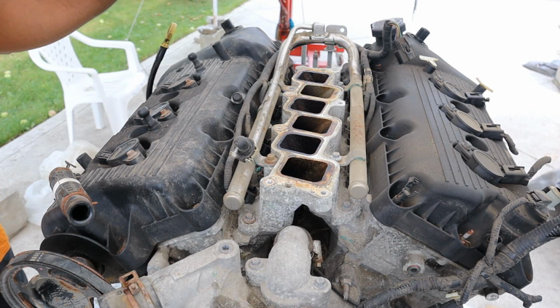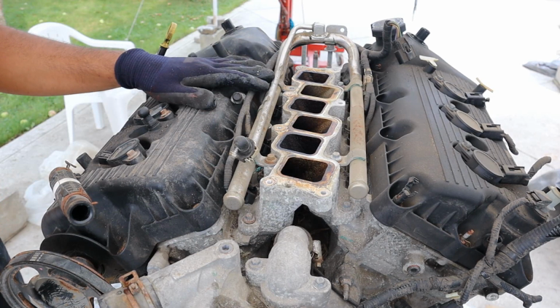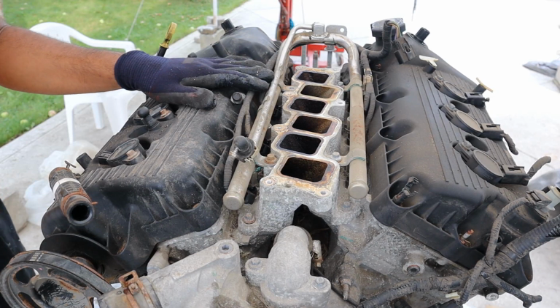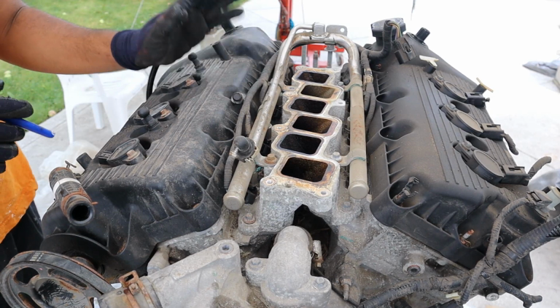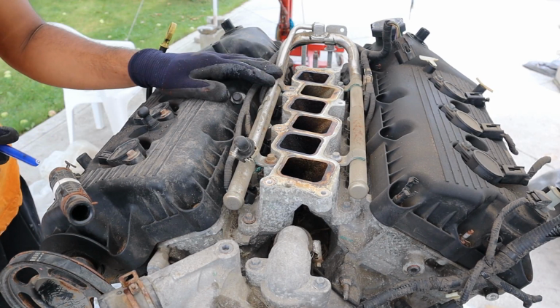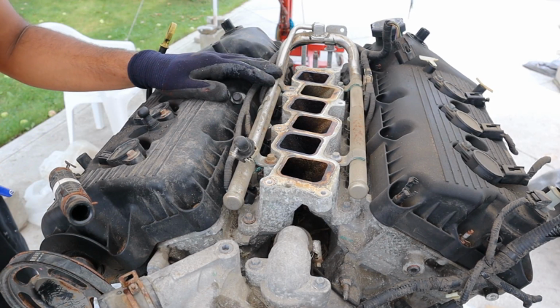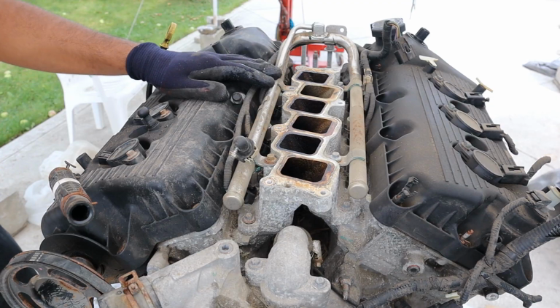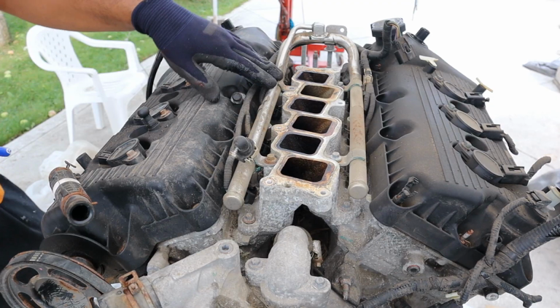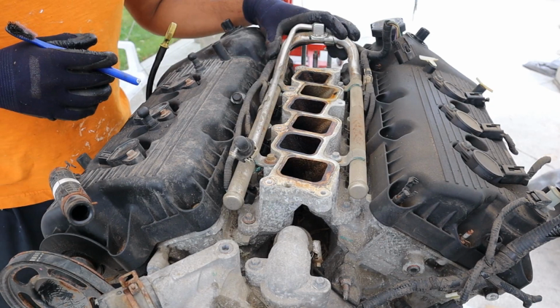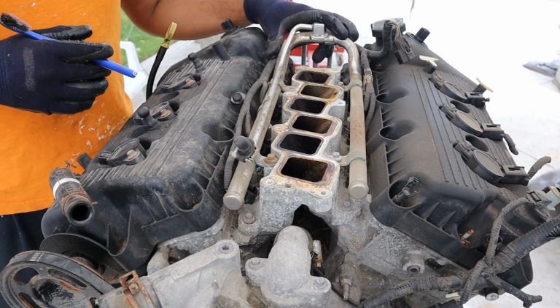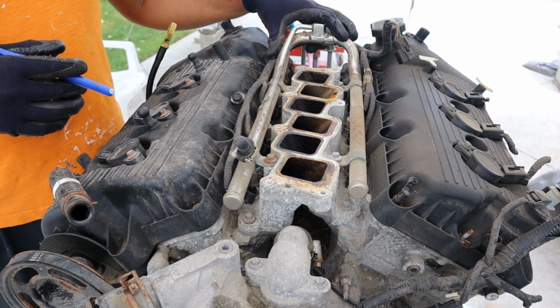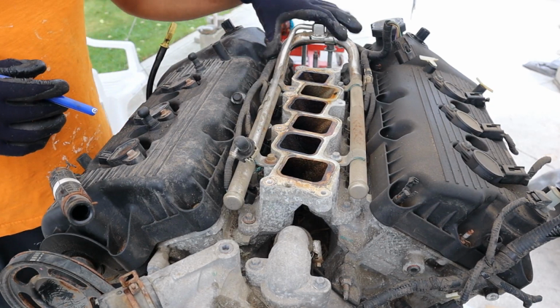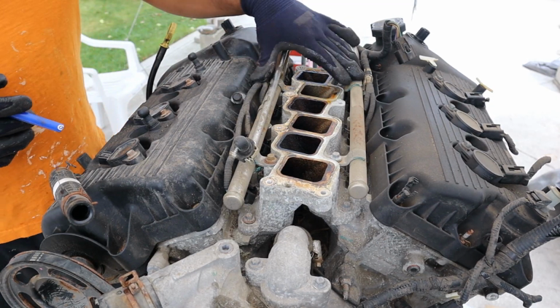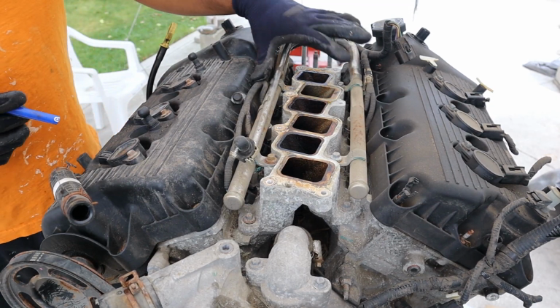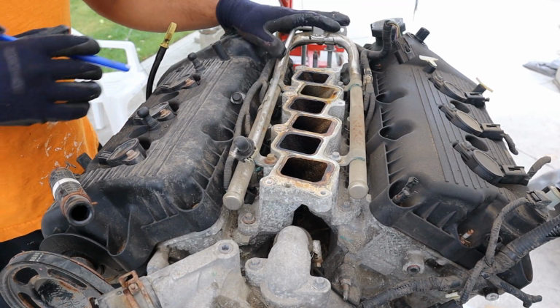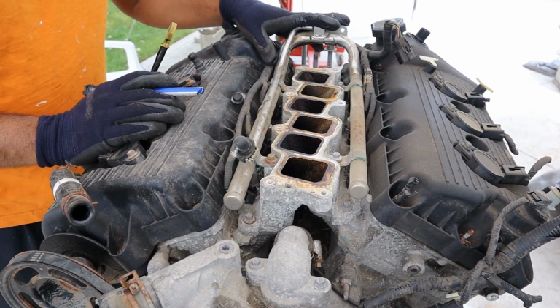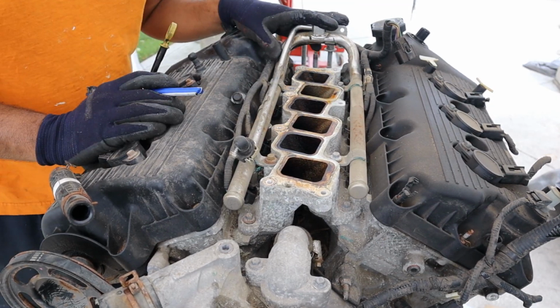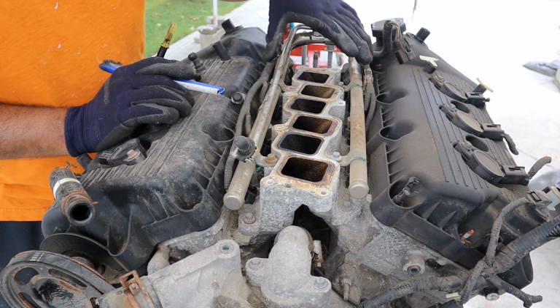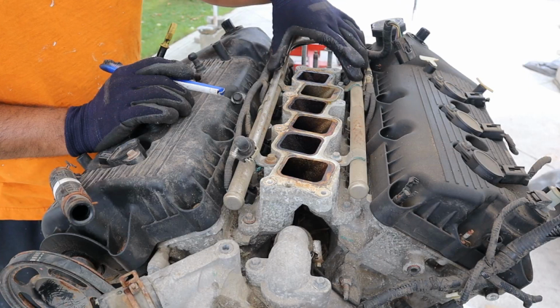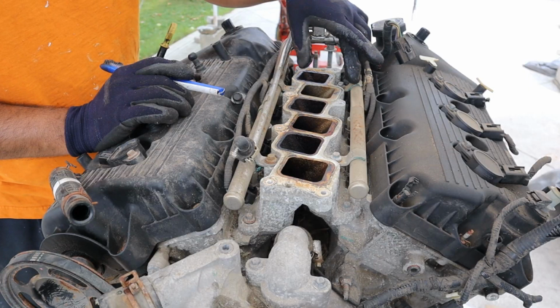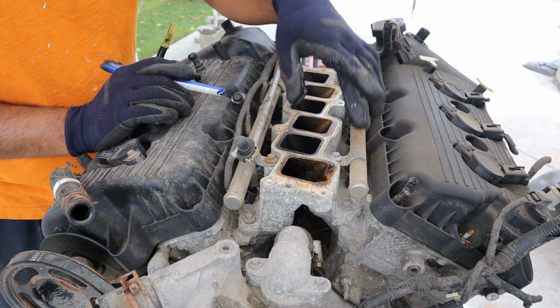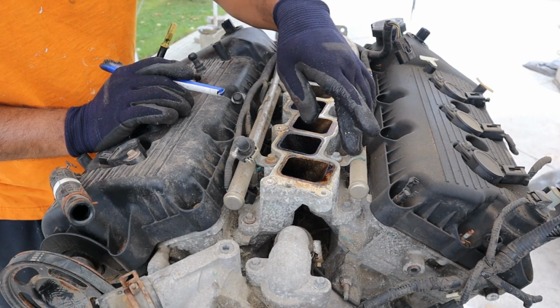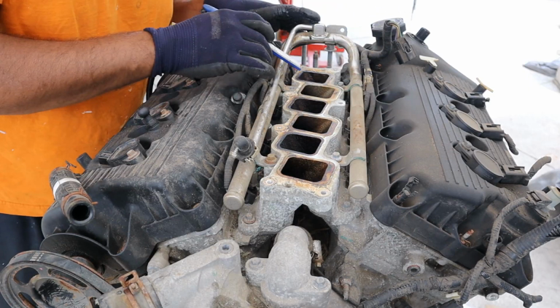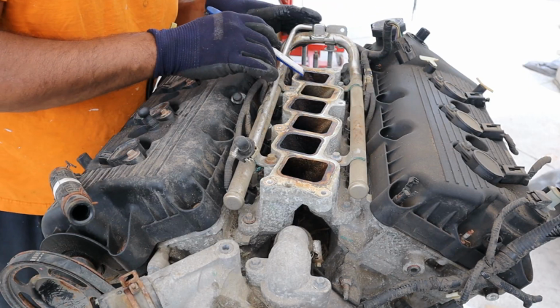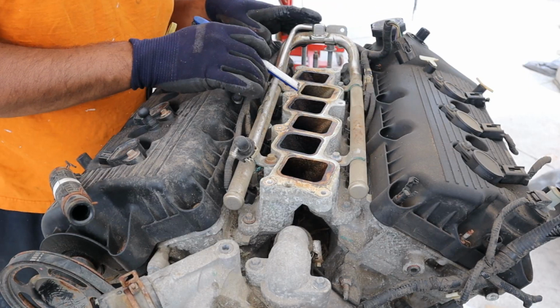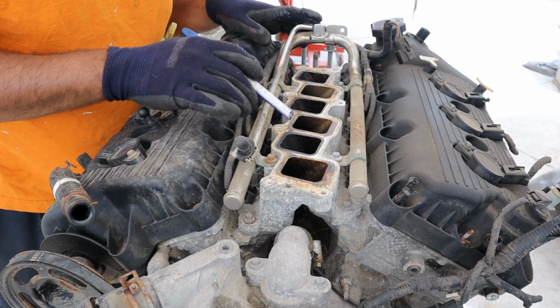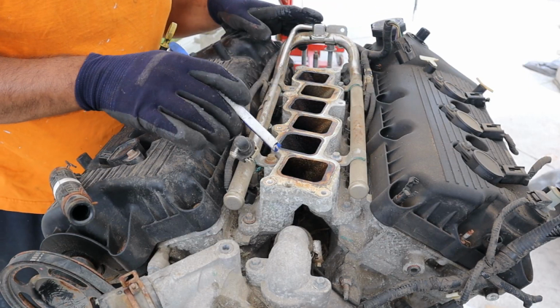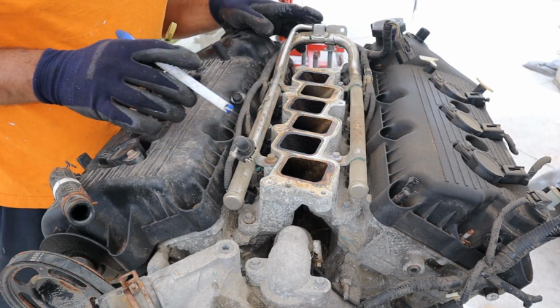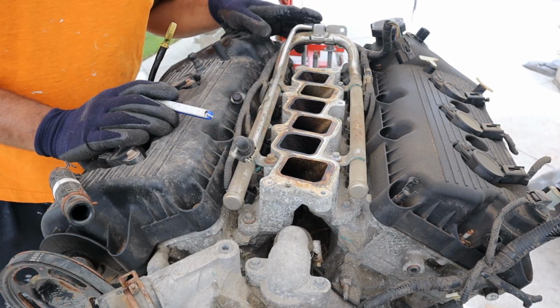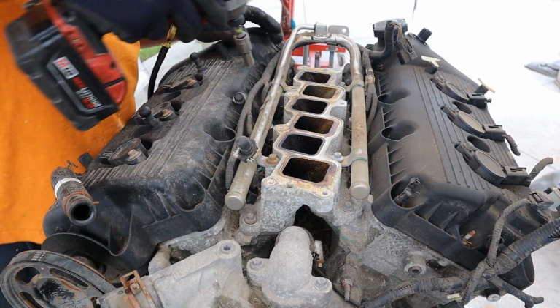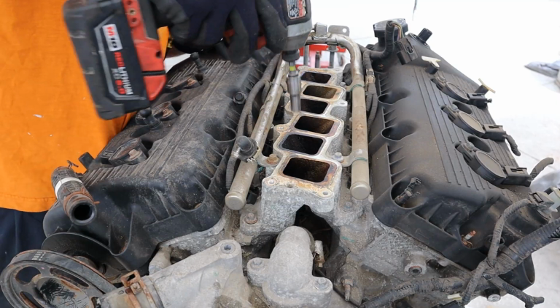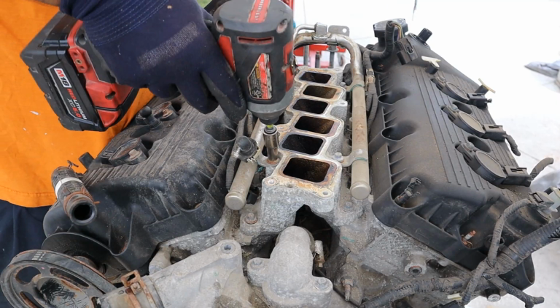Now this engine debuted in 1993 and it was done by 2012, which means we've only got port injection — direct injection didn't come until the EcoBoost series. The fuel injection is located under this rail here, and the intake plenum before that is looking pretty dirty. I'm going to remove the fuel rail.